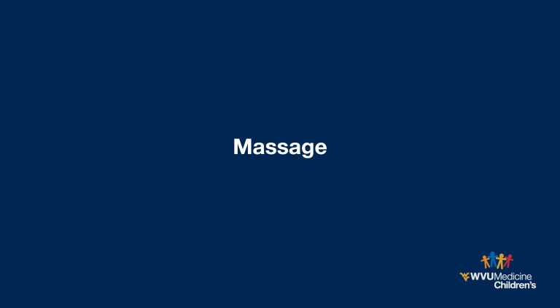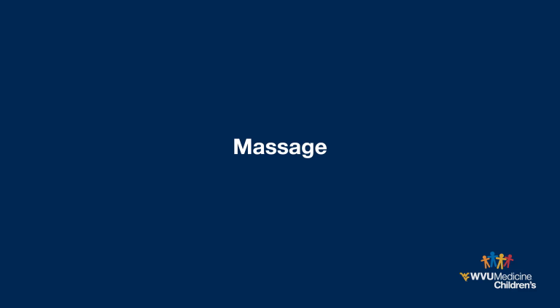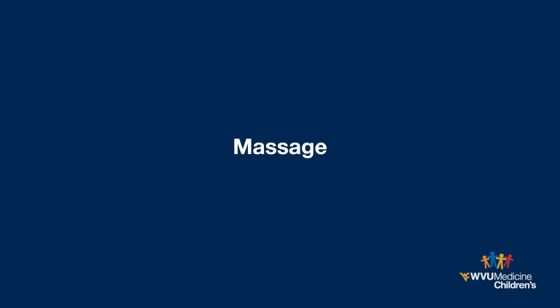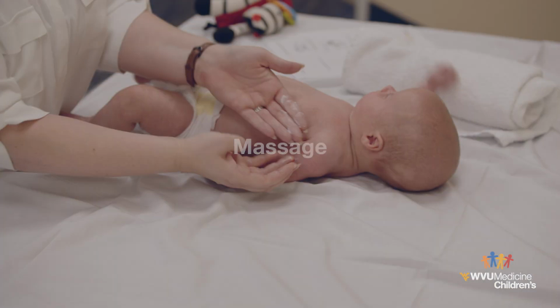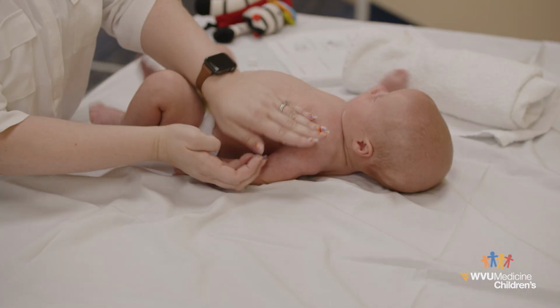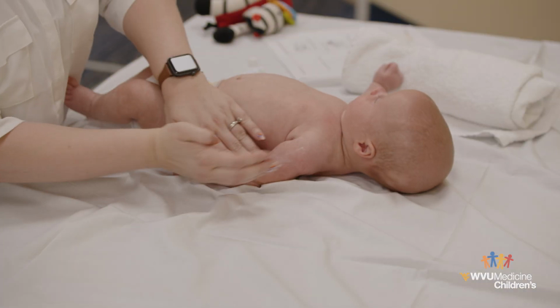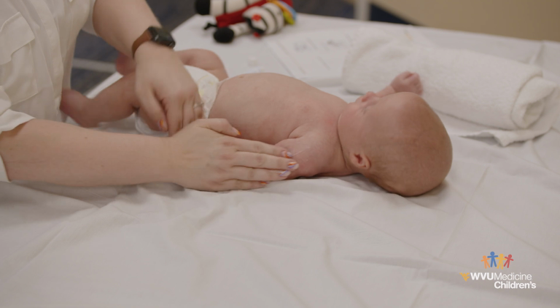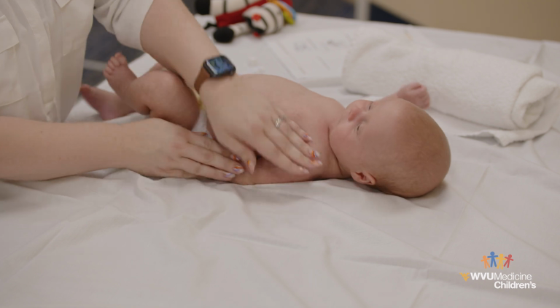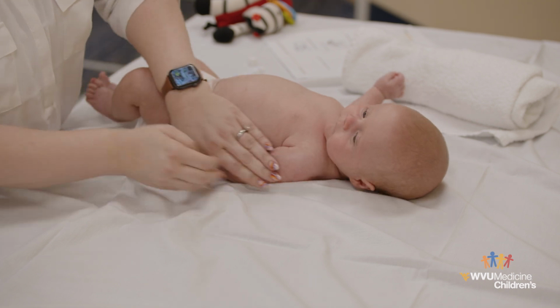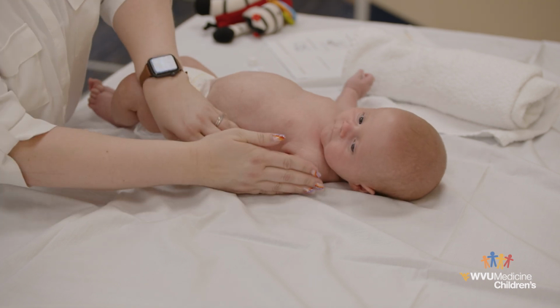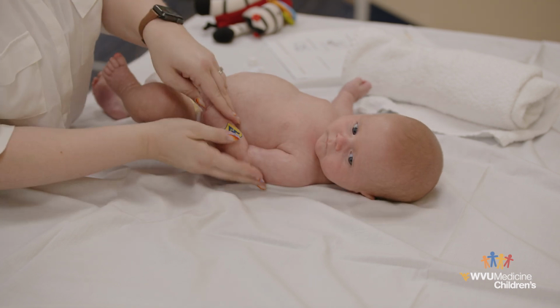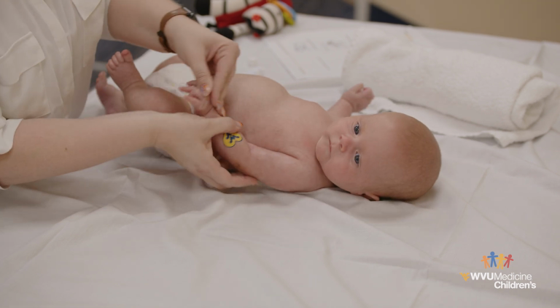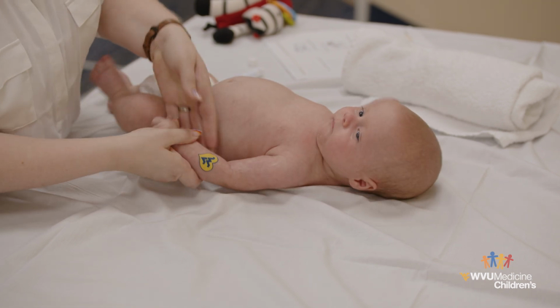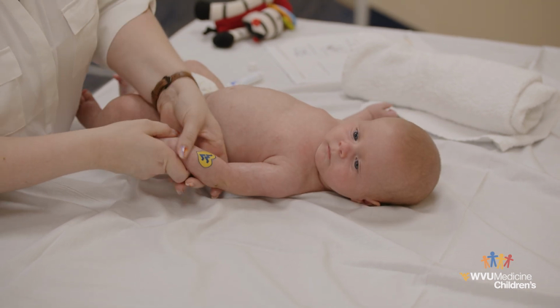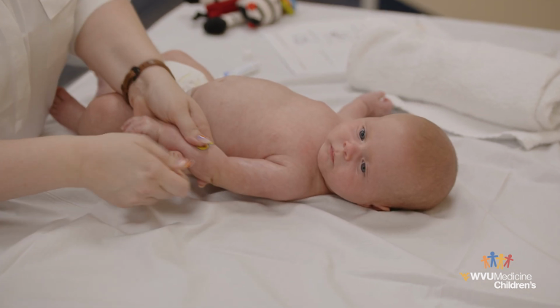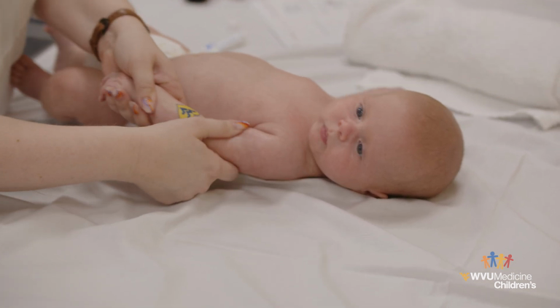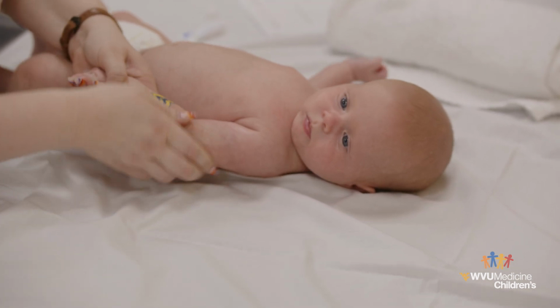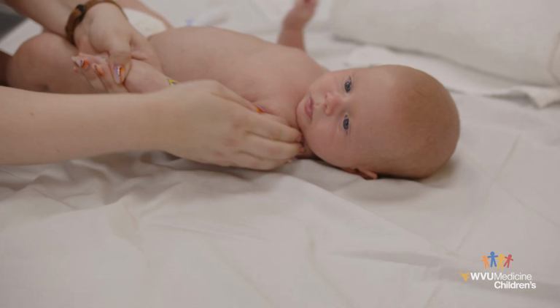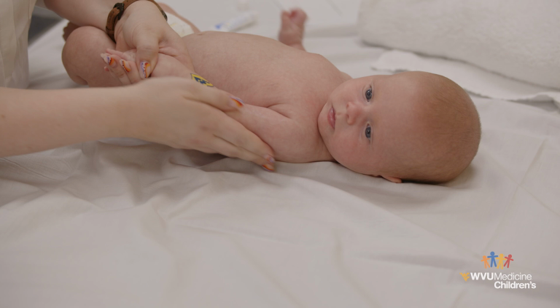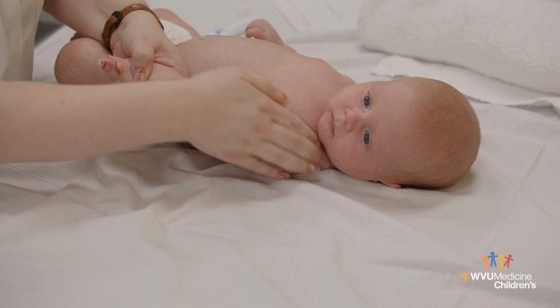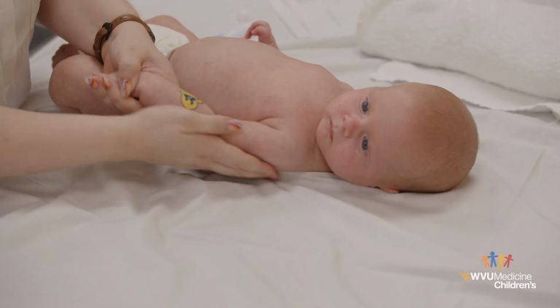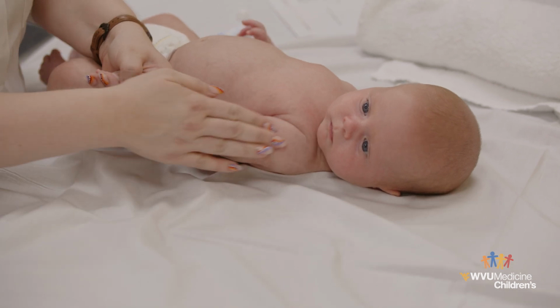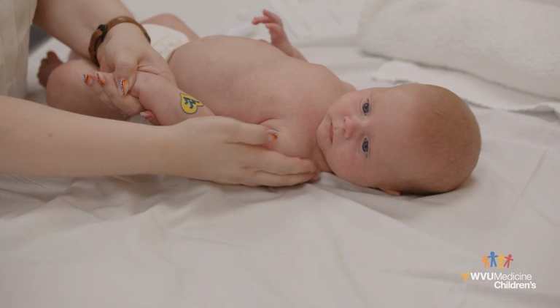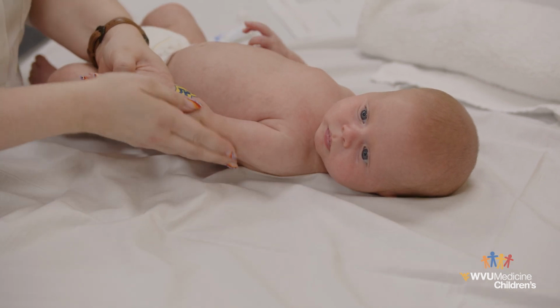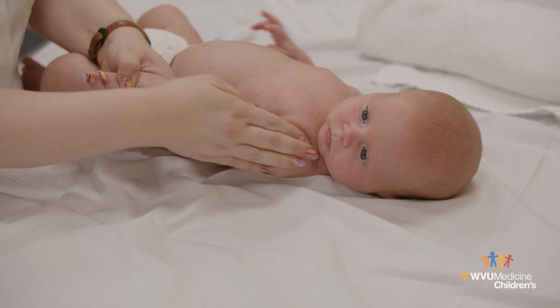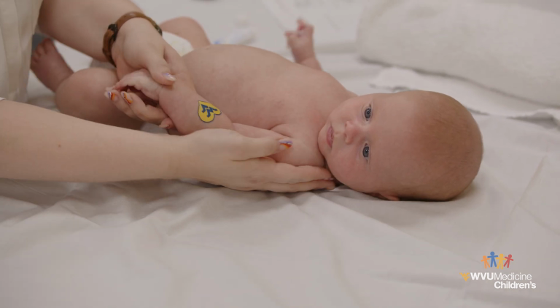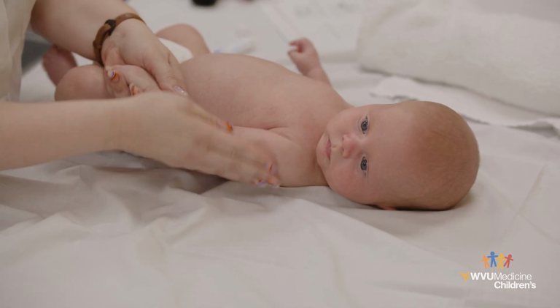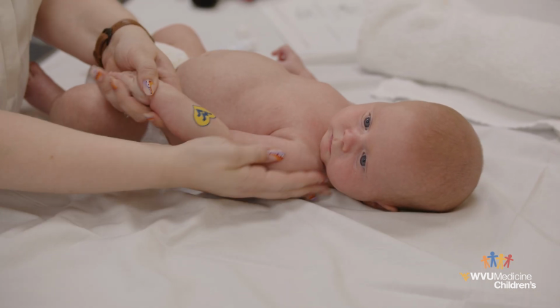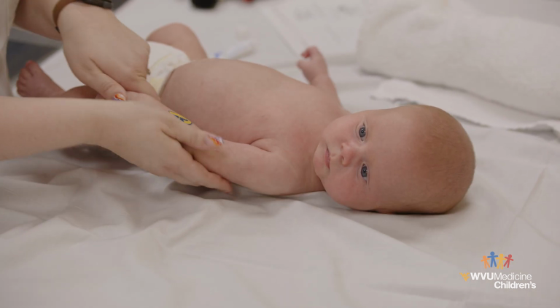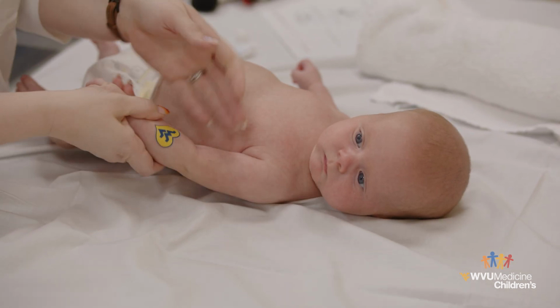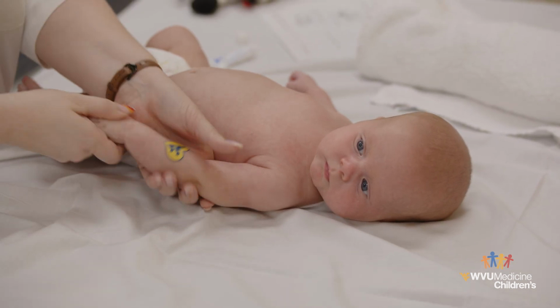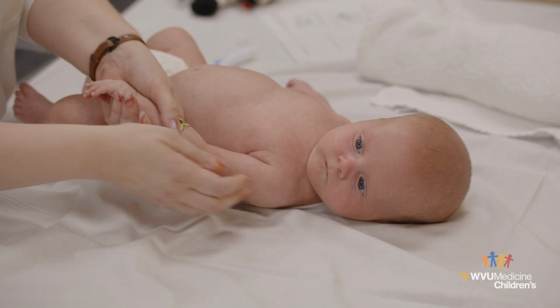Massage: Massaging your baby's hand and arm will help them become more aware of the affected arm. Gently and slowly massage both arms from shoulder to hand. You can also rub both arms gently with a soft washcloth at bath time or apply lotion to both arms.